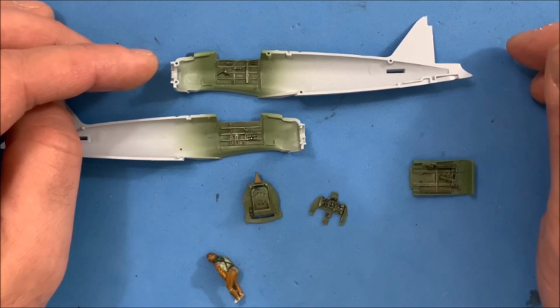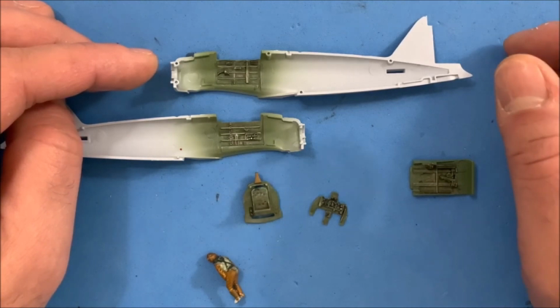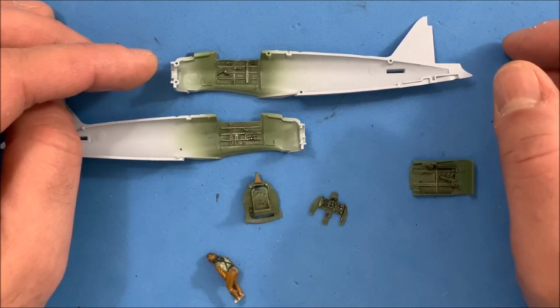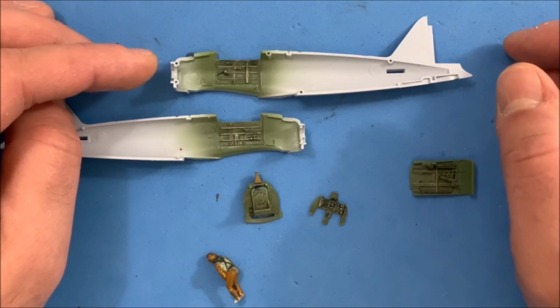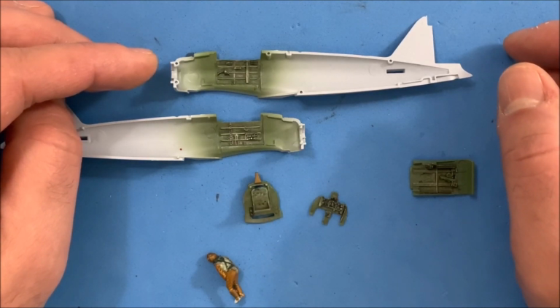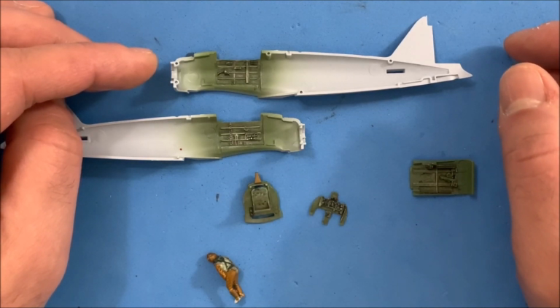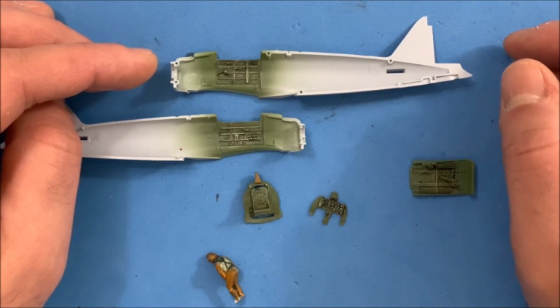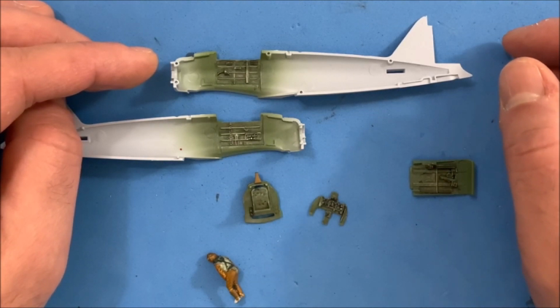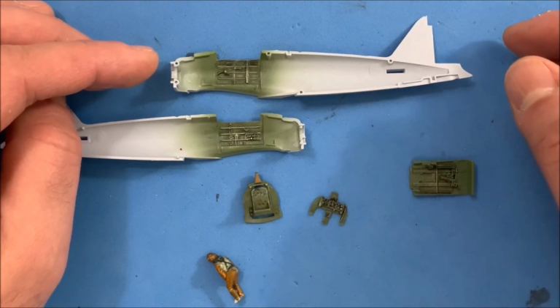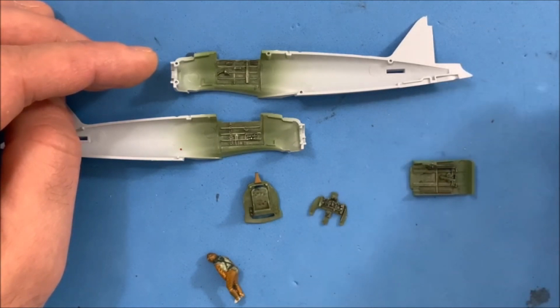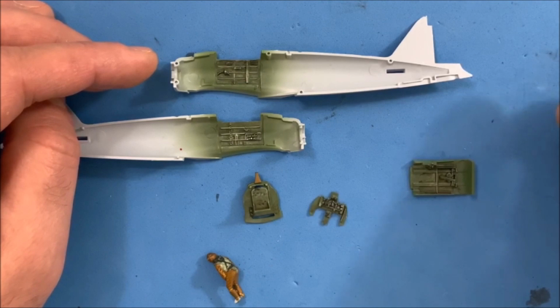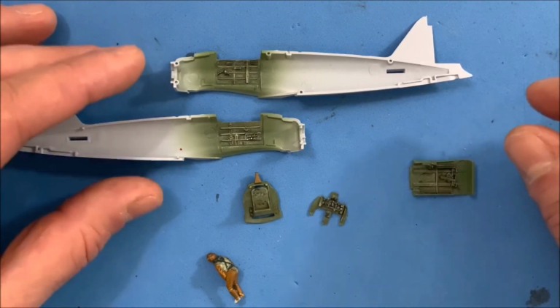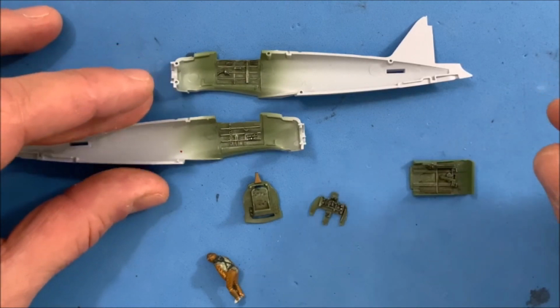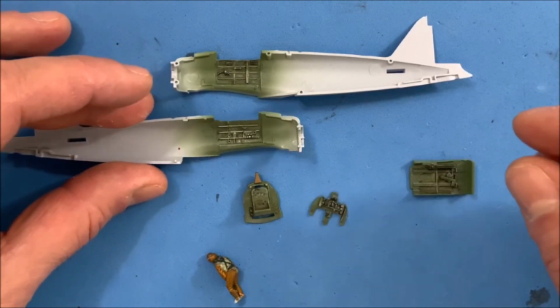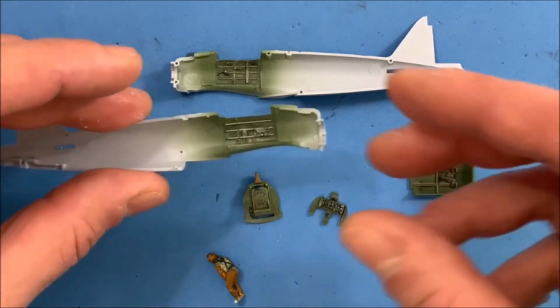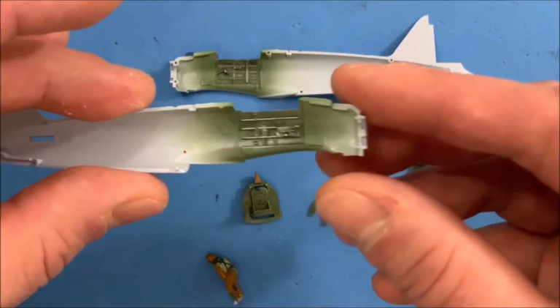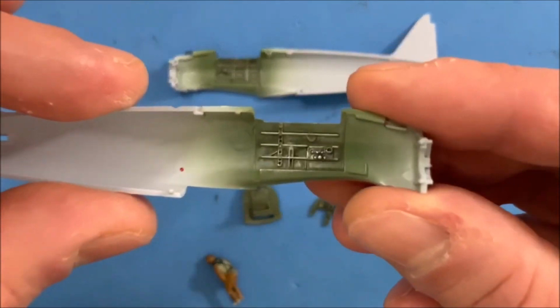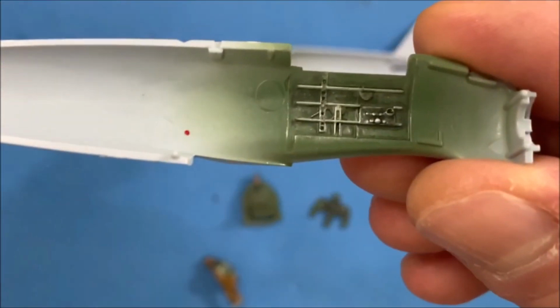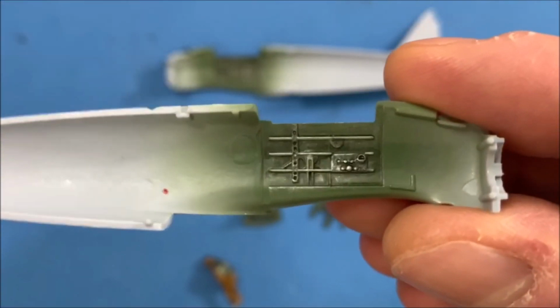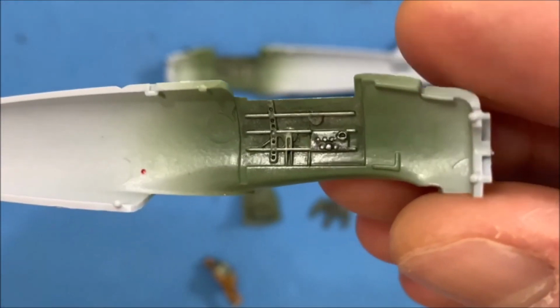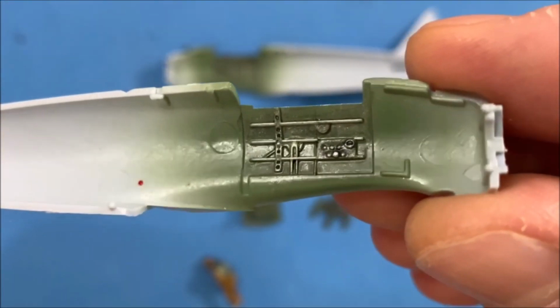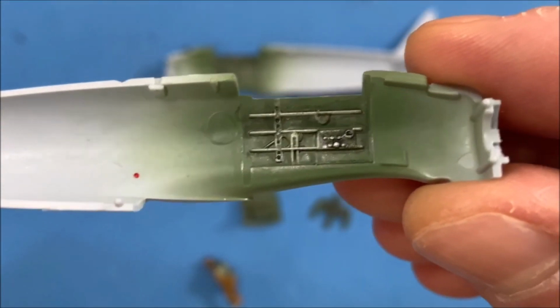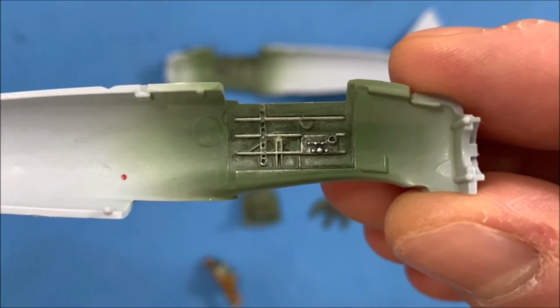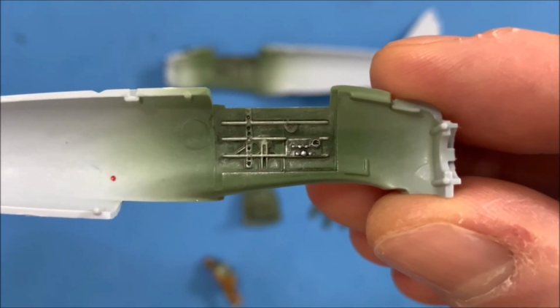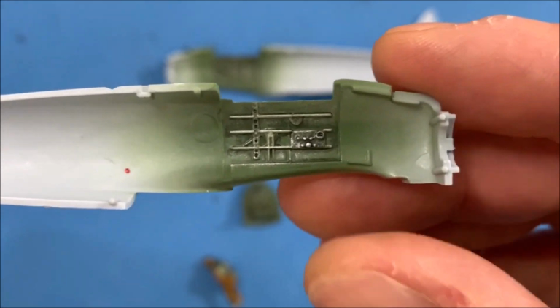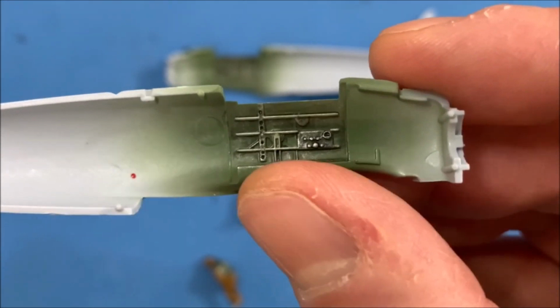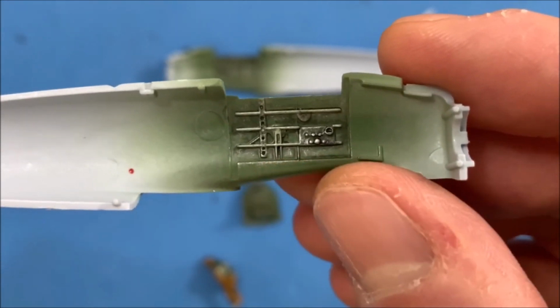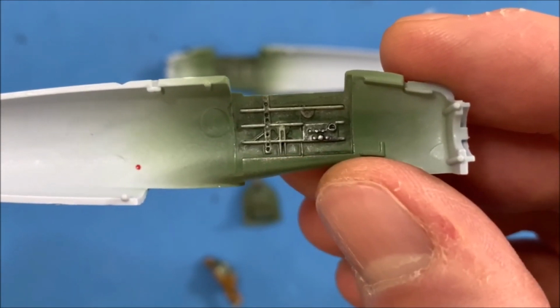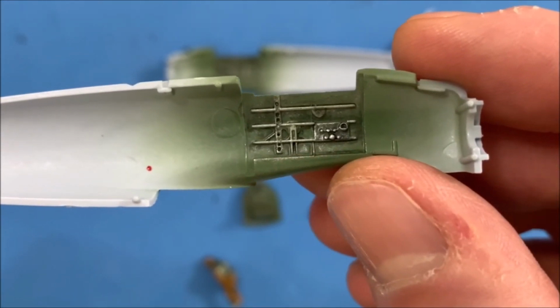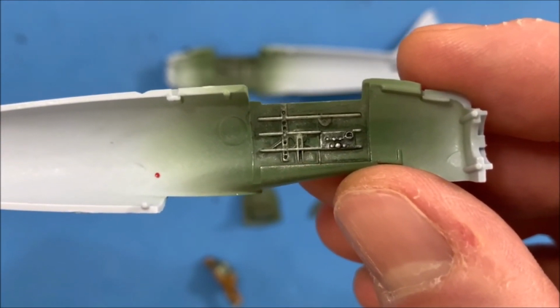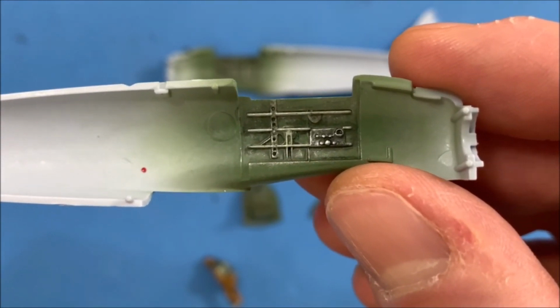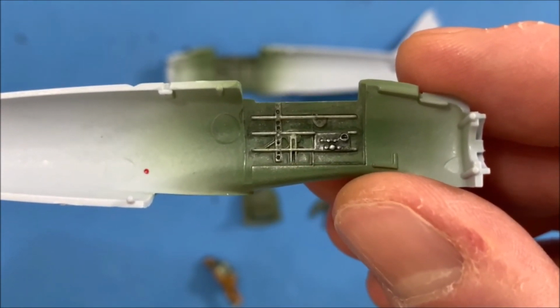I thought this would be a good time to show you the finished product of what I've been doing. Taking a look here at the cockpit, I did everything with the interior green, cockpit green.